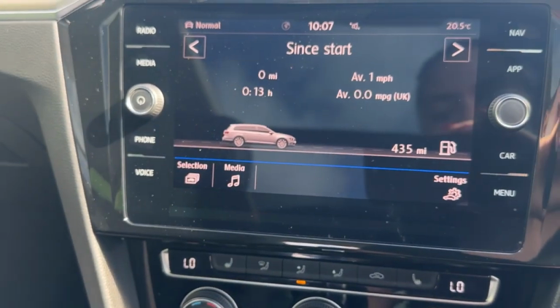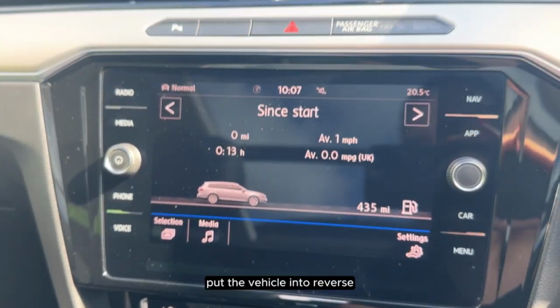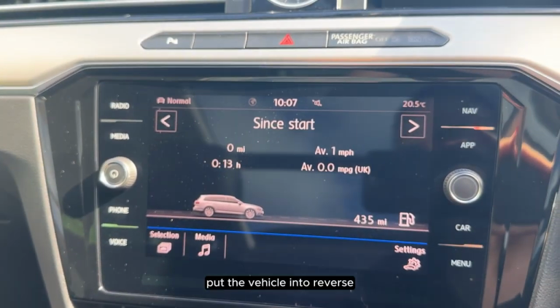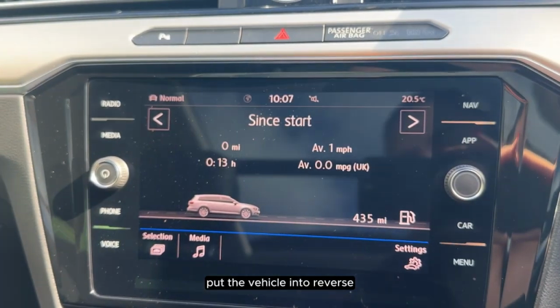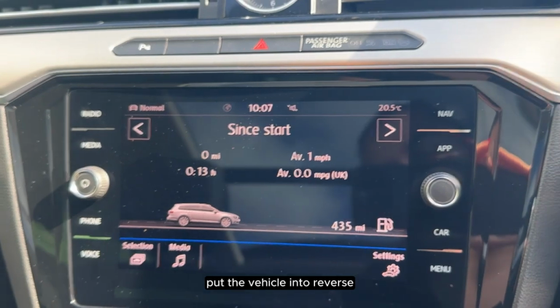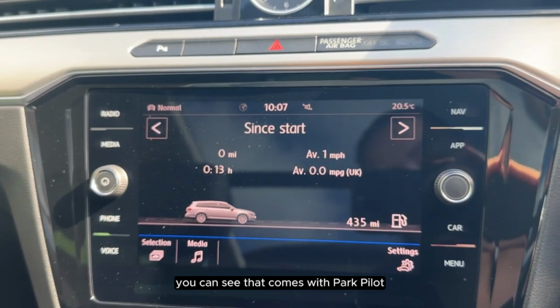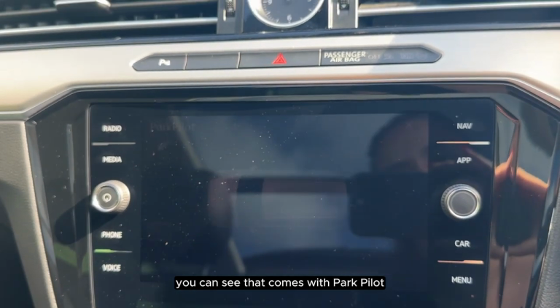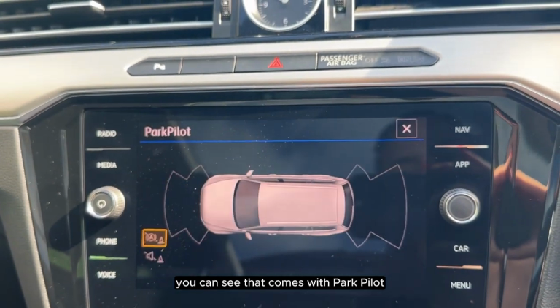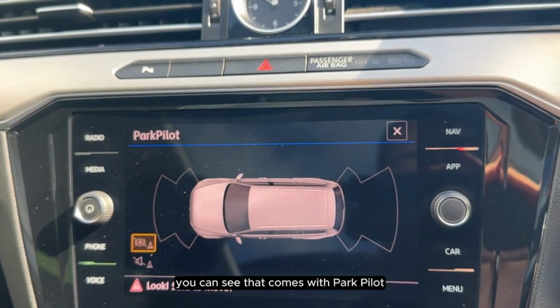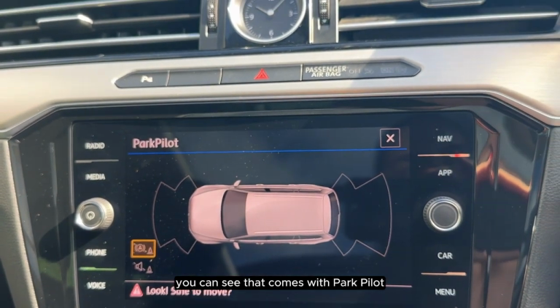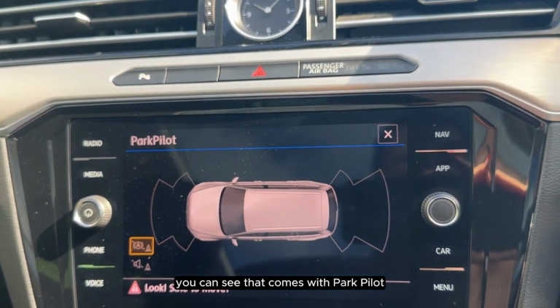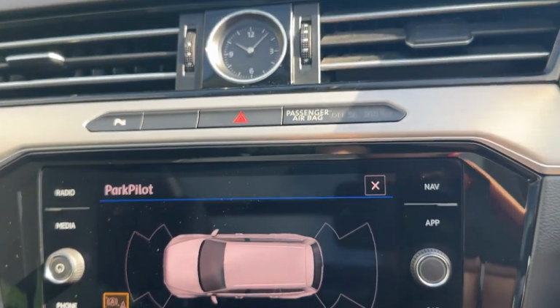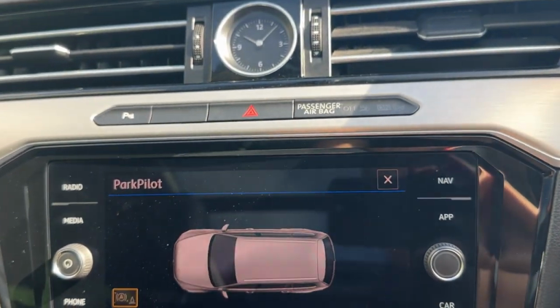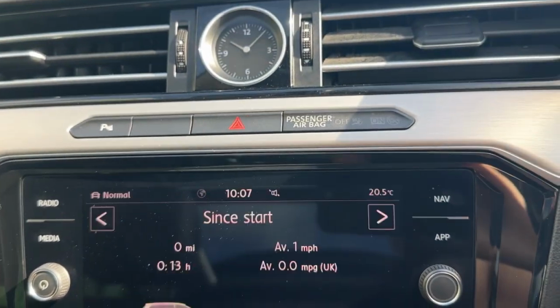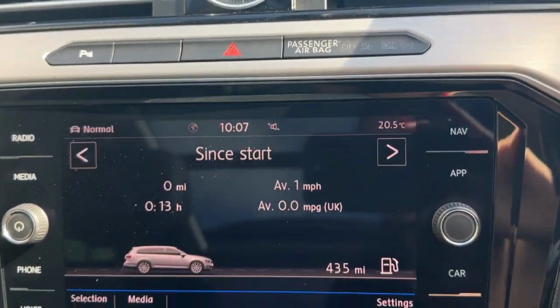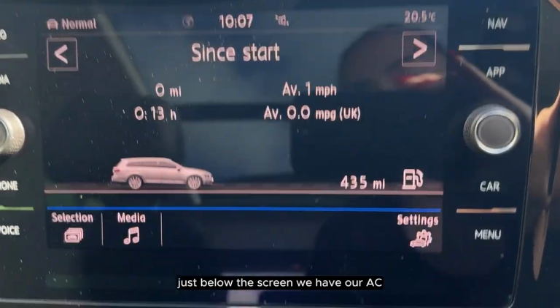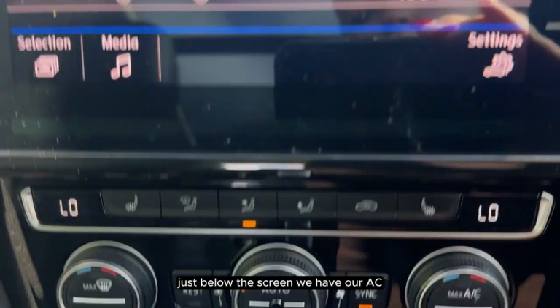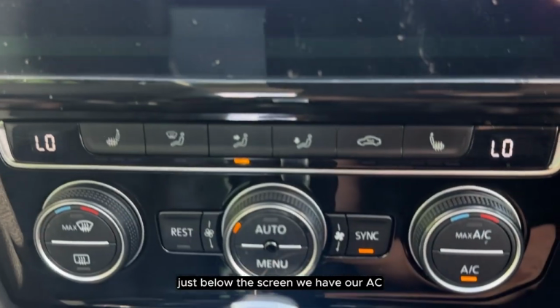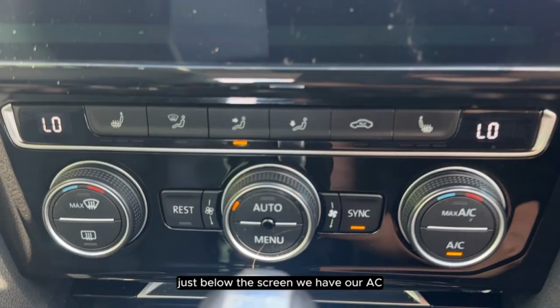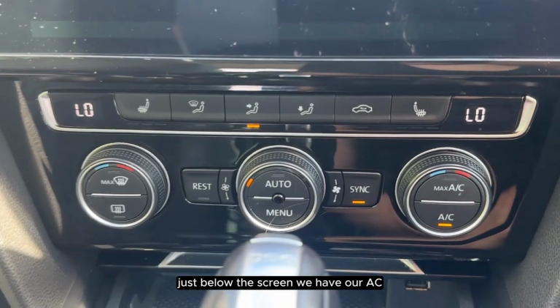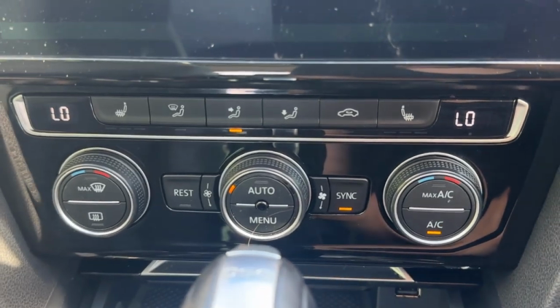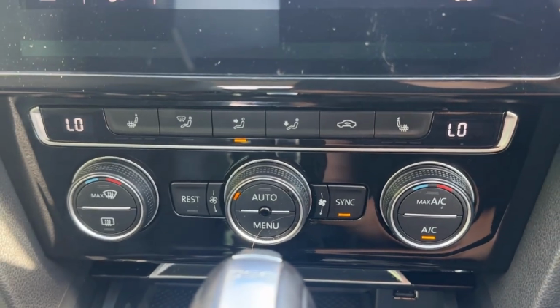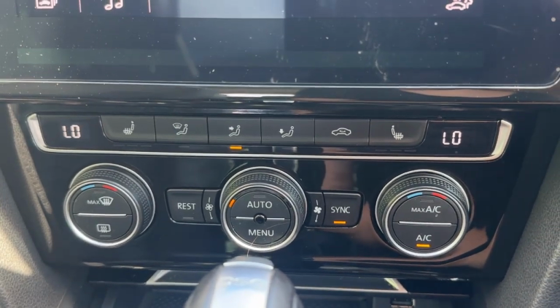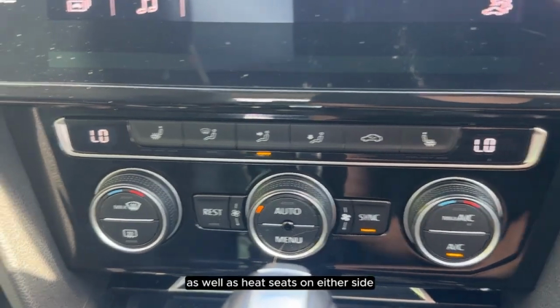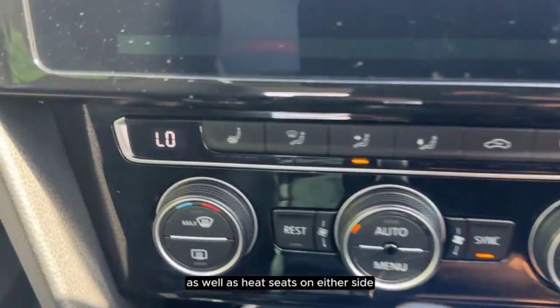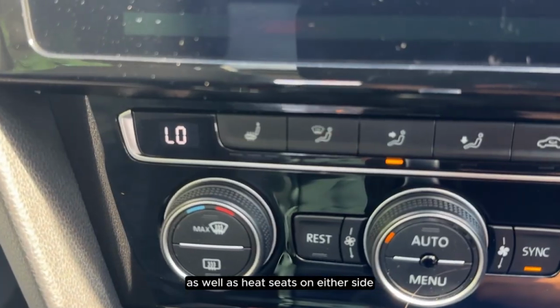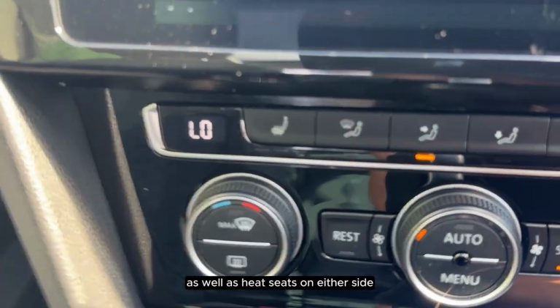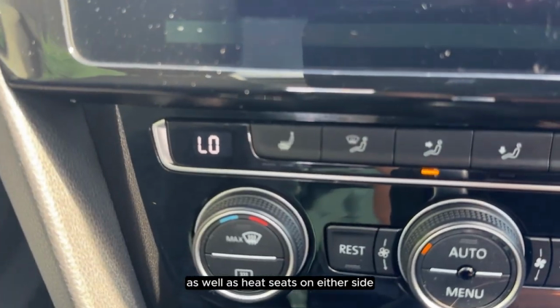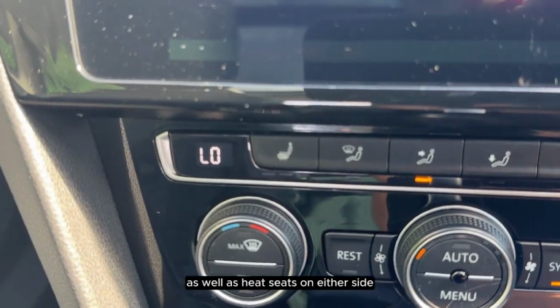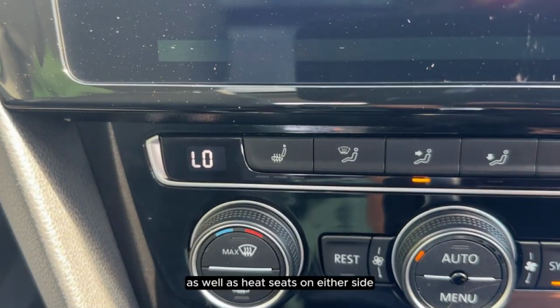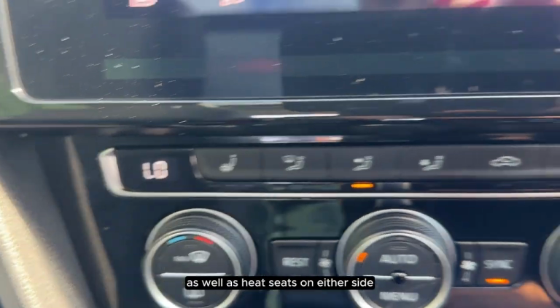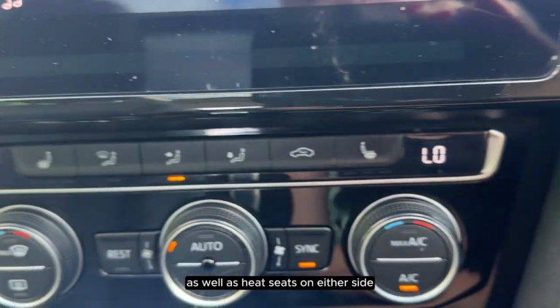To put the vehicle into reverse we can see that it comes with Park Pilot. Just below the screen we have our AC as well as heated seats on either side.